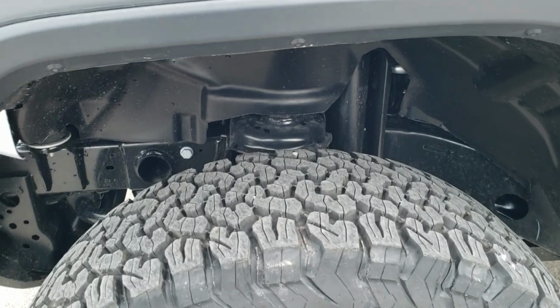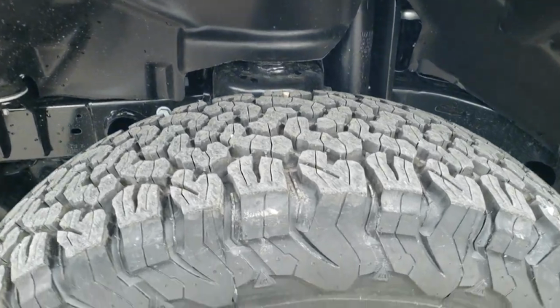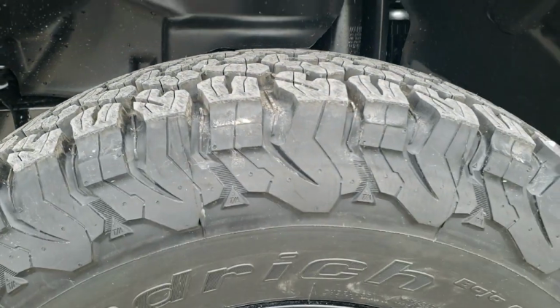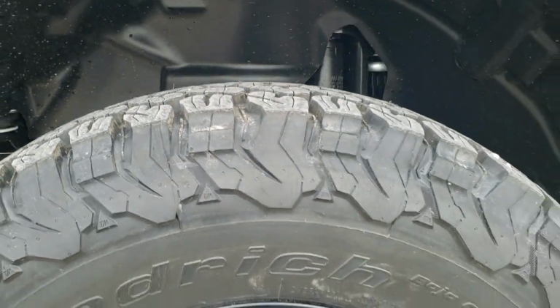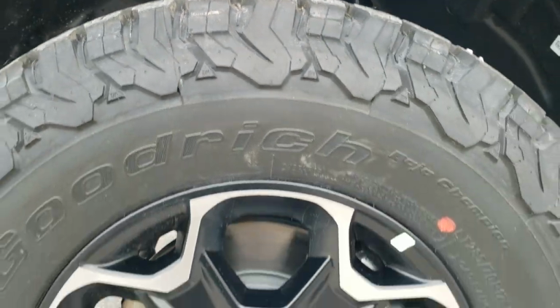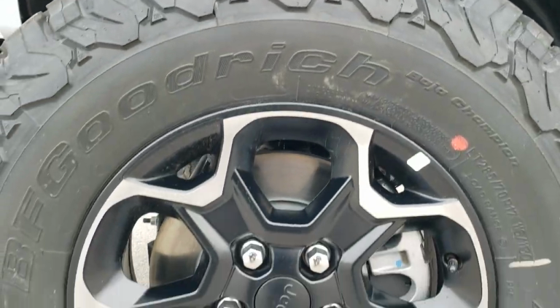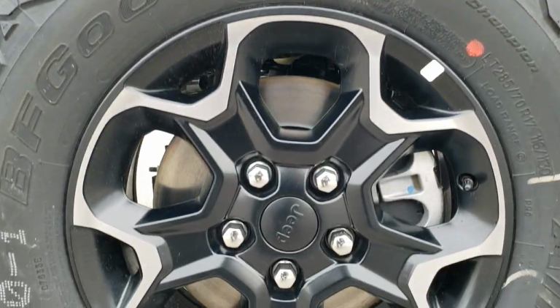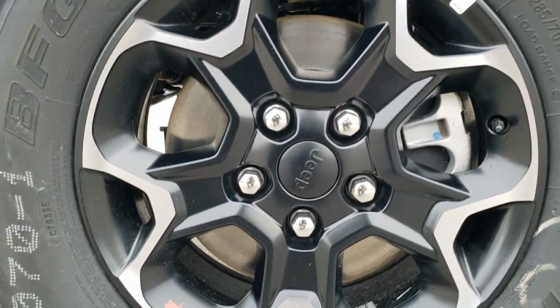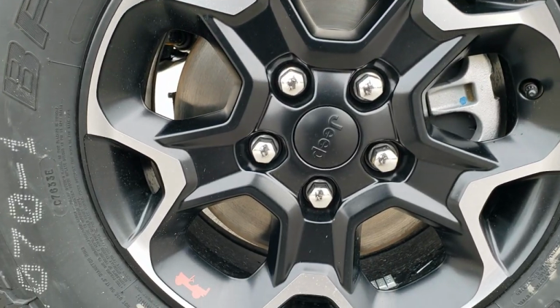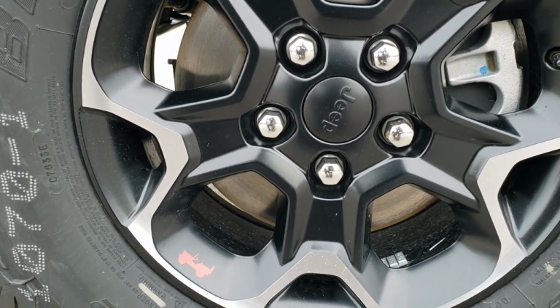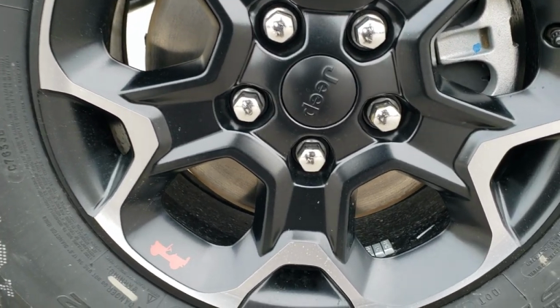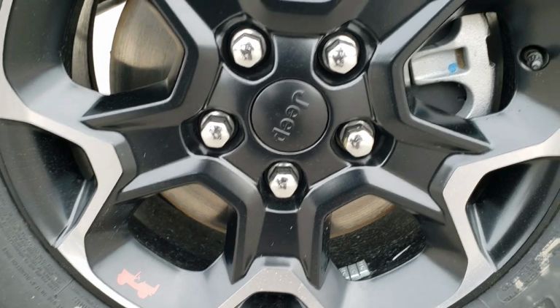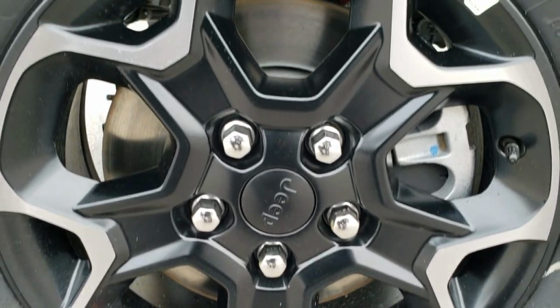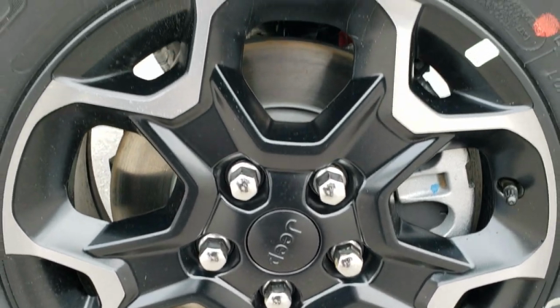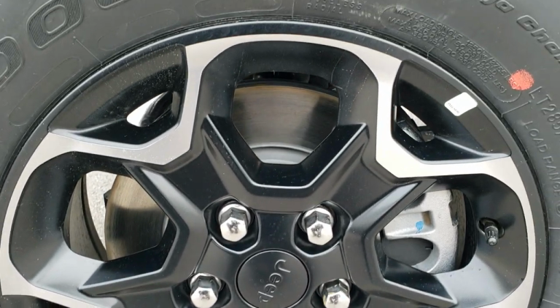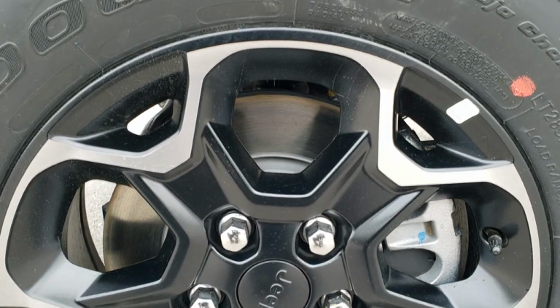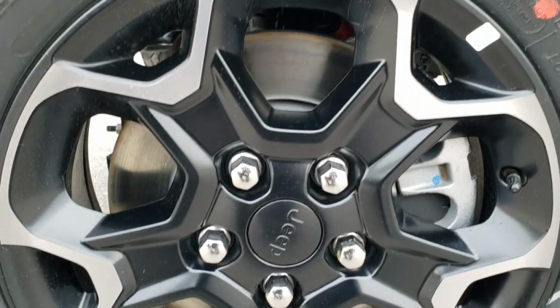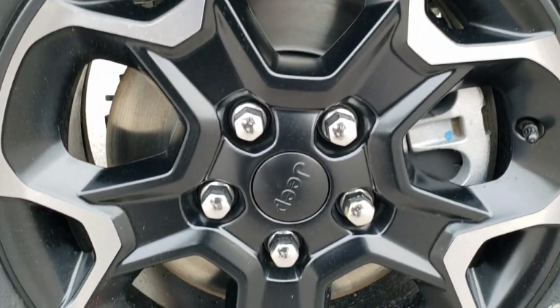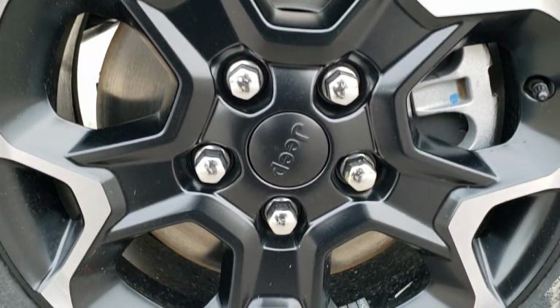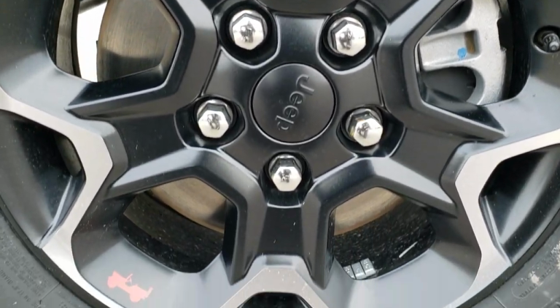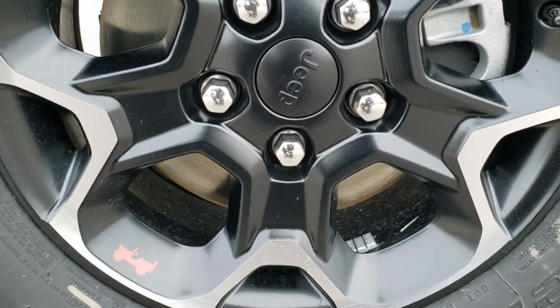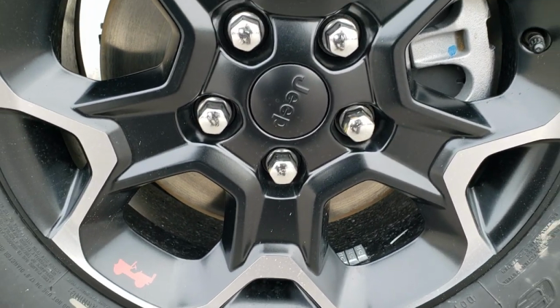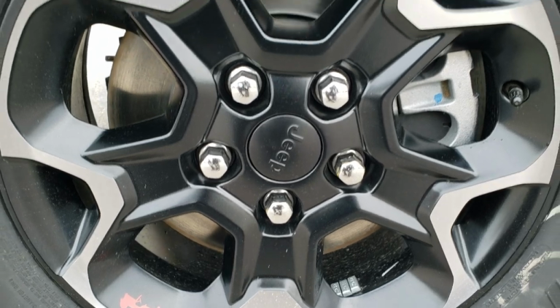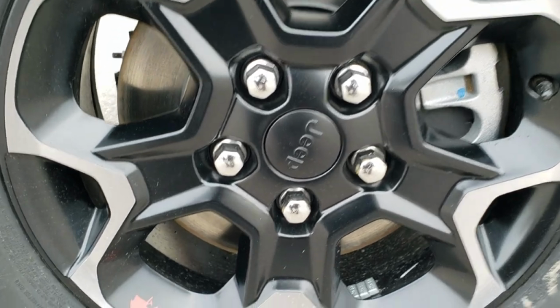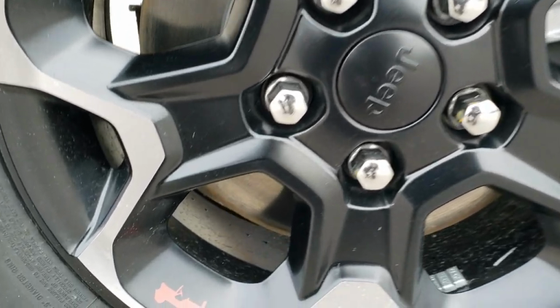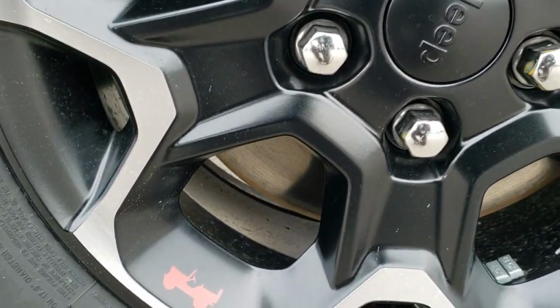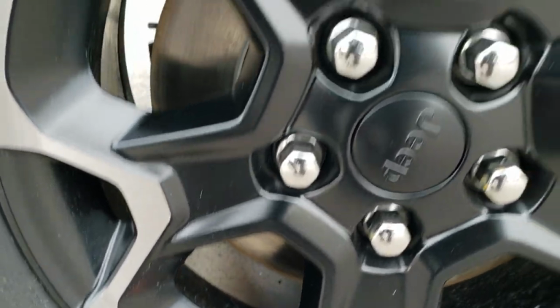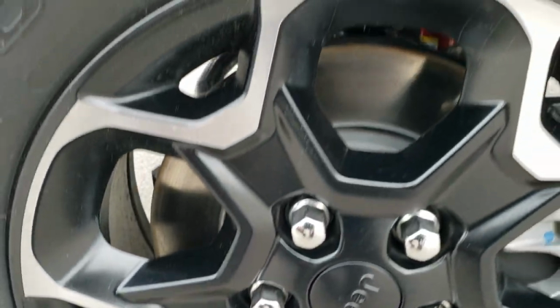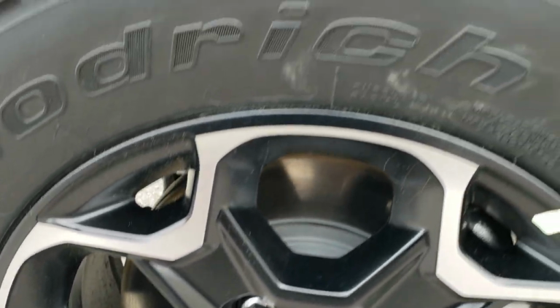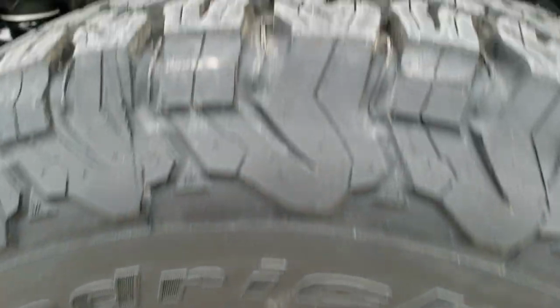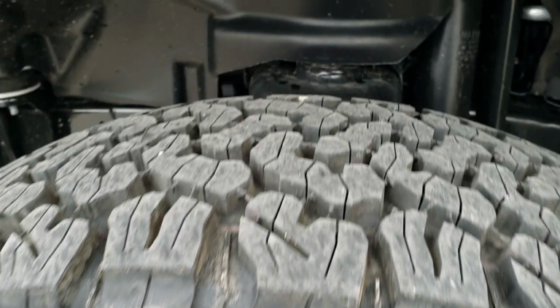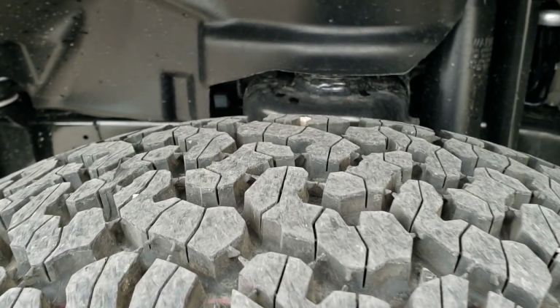These Rubicon Recons come with BF Goodrich All-Terrain T/A tires — LT 285/70R17s — and they come with these 17-inch painted and polished aluminum rims. You get the little red Jeep logo there, and of course four-wheel disc brakes all the way around.